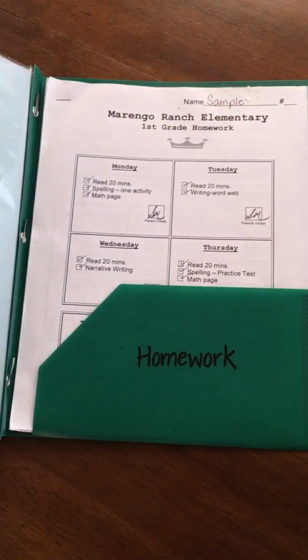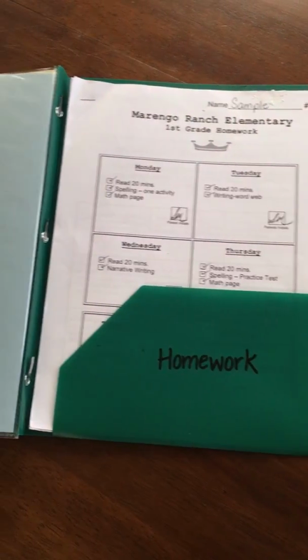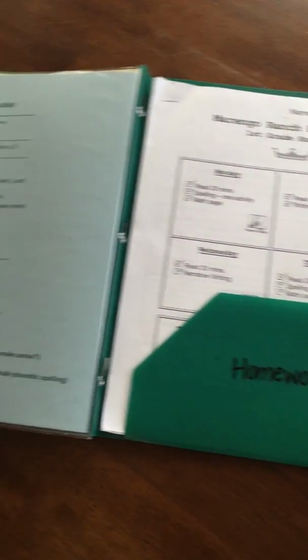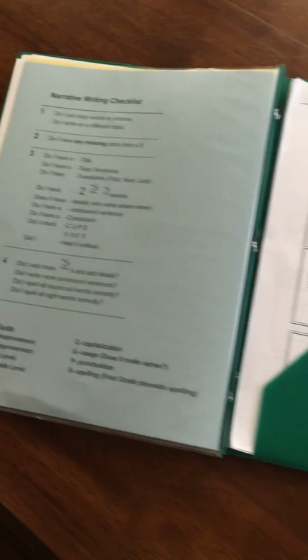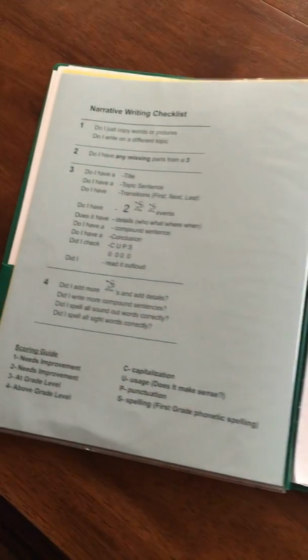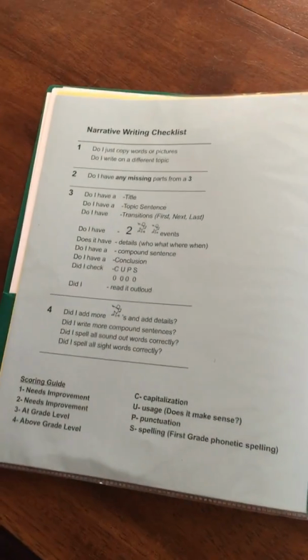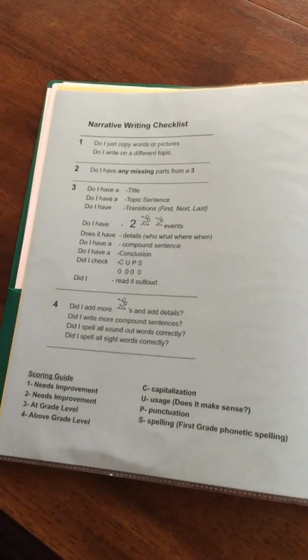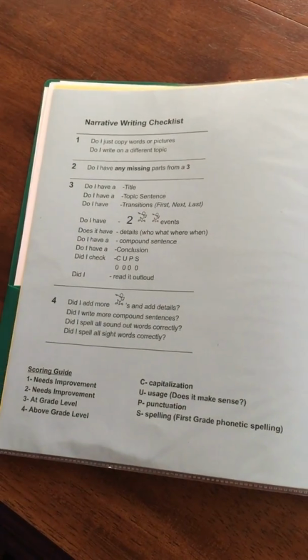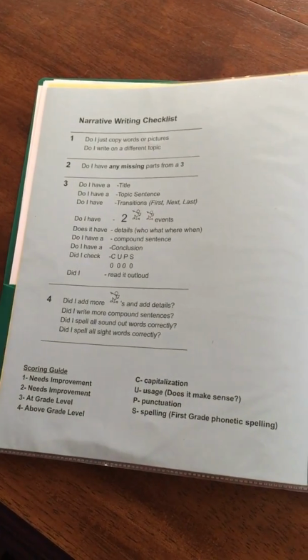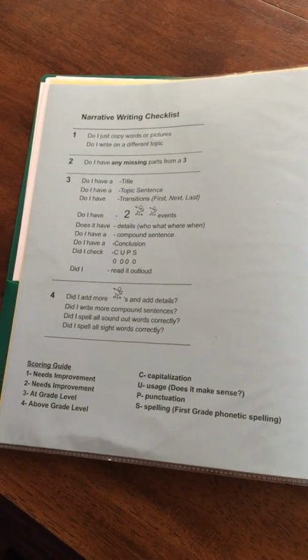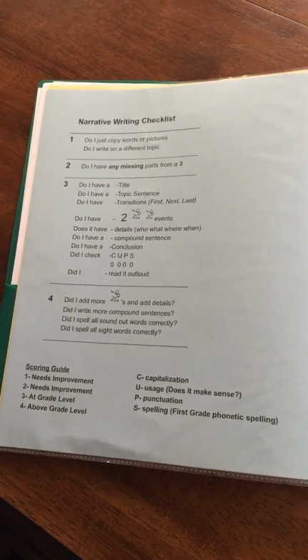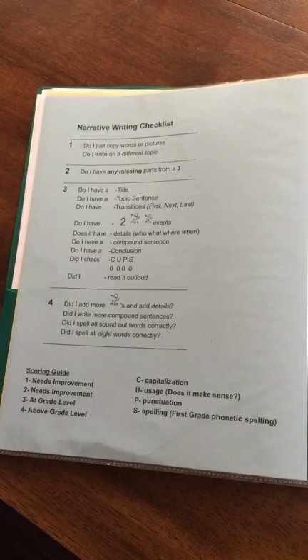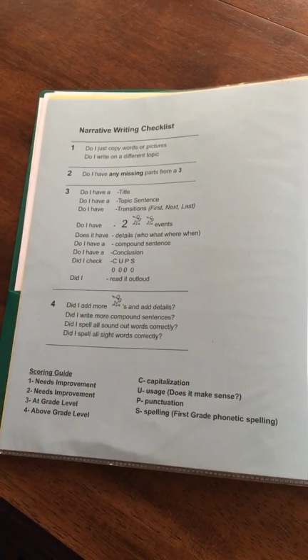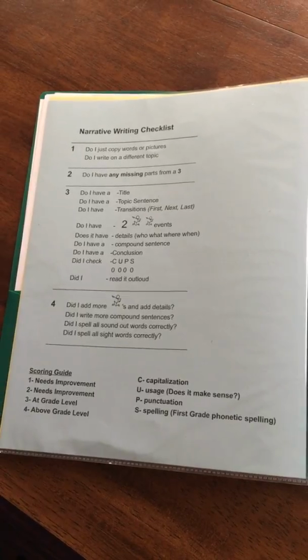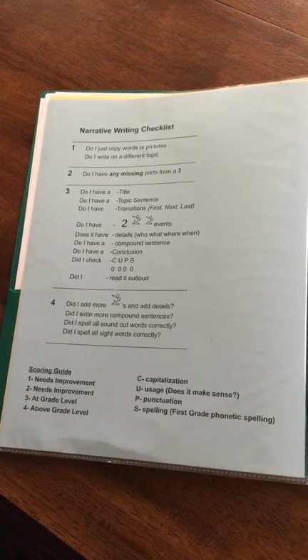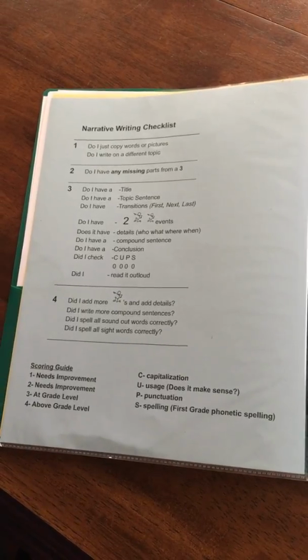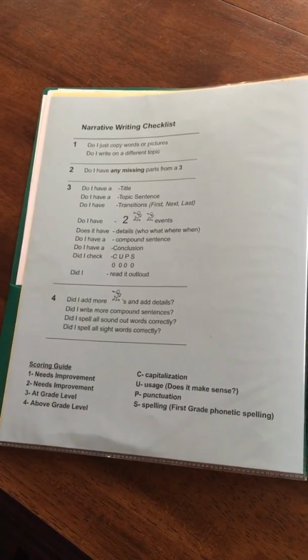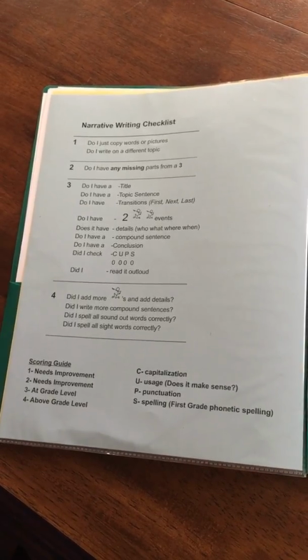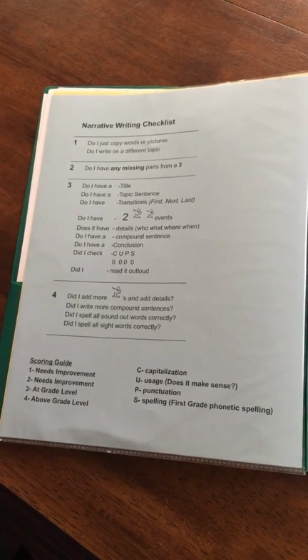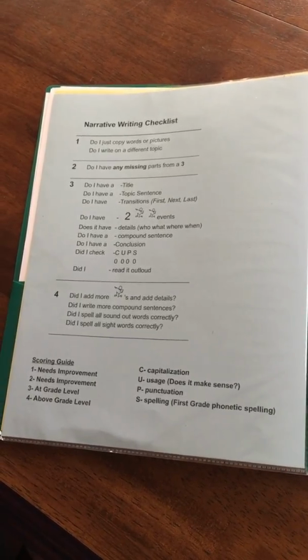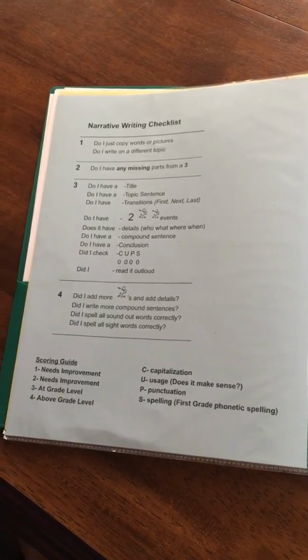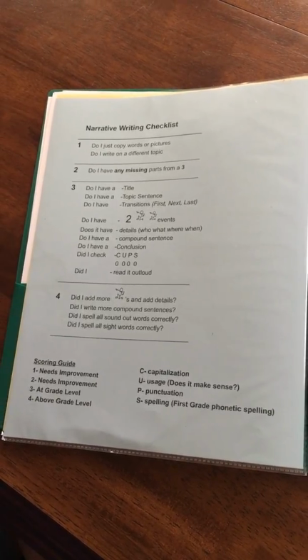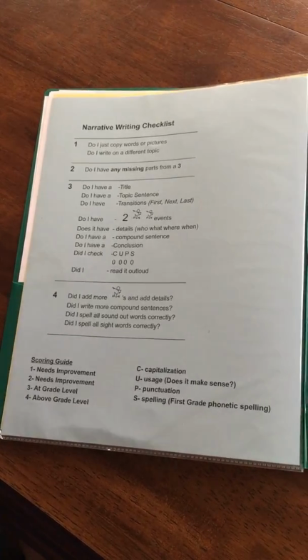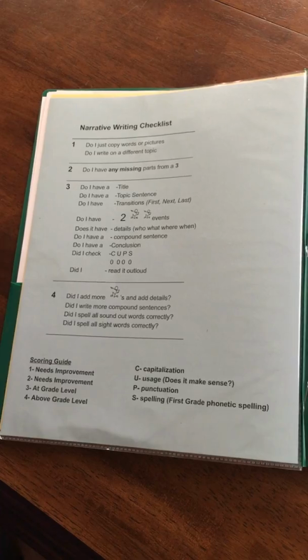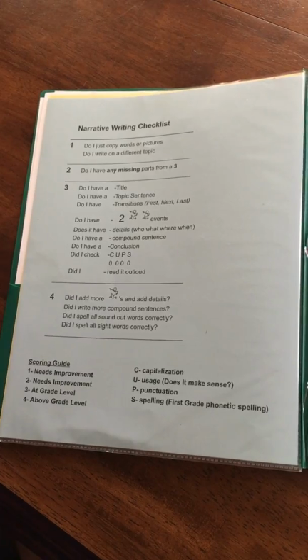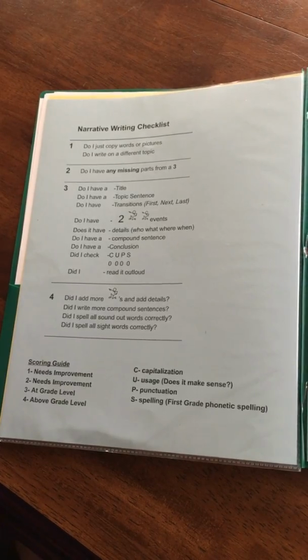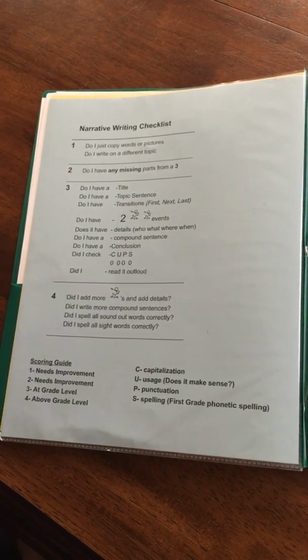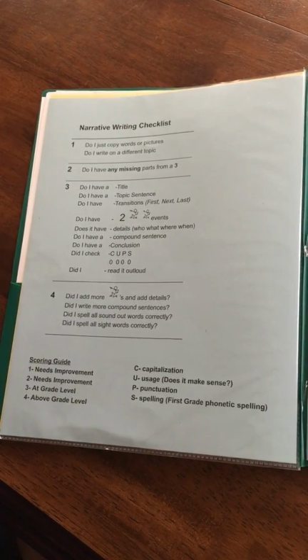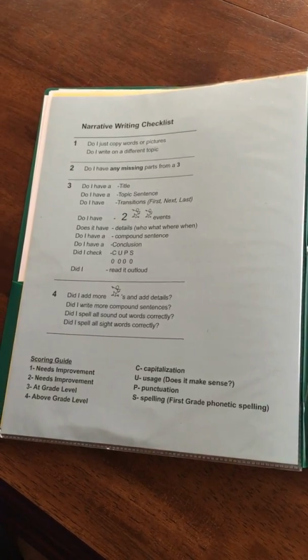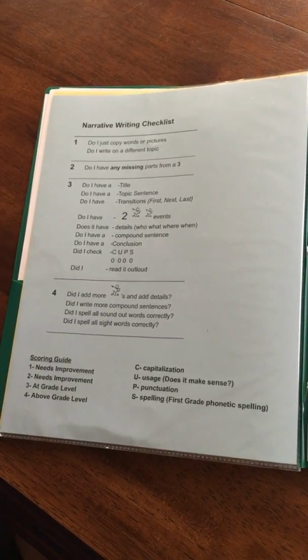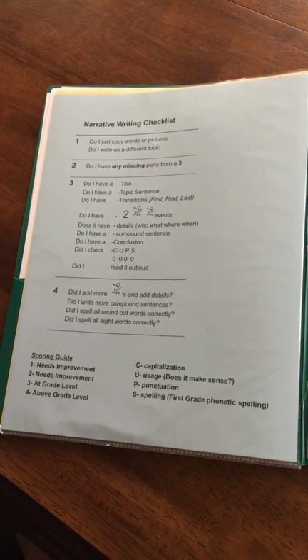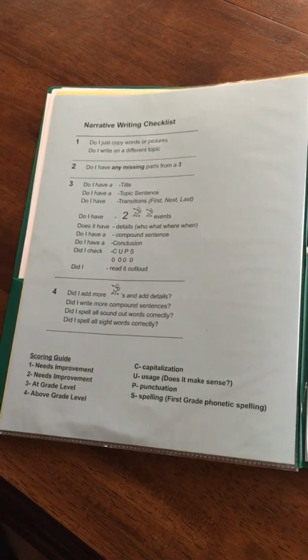On the back of that is a narrative writing checklist. Kids haven't really been taught how to use this yet, but it just helps you know what should be in your narrative and reminds them to use good capitalization, punctuation, and spelling.